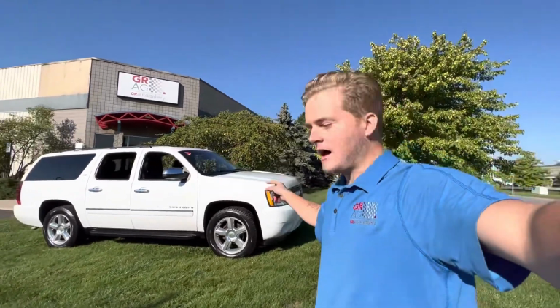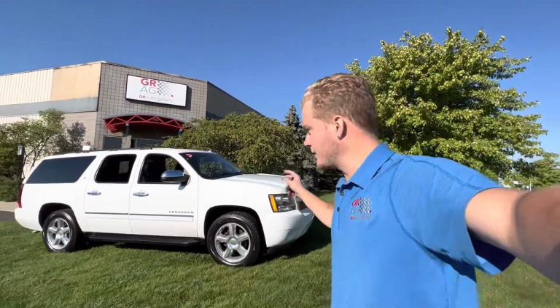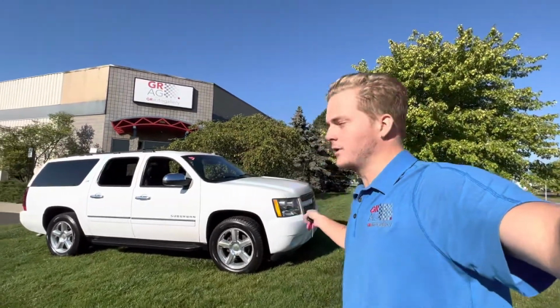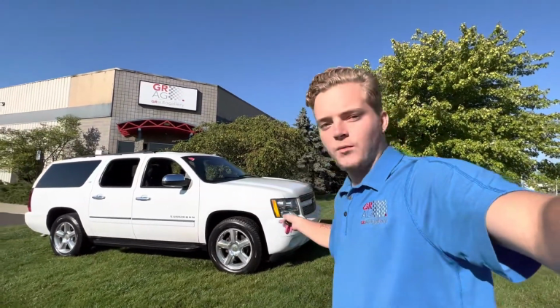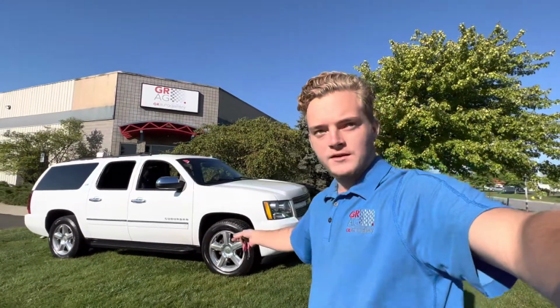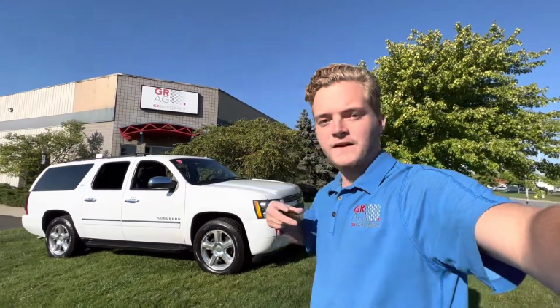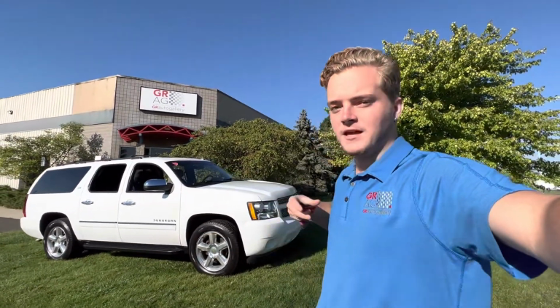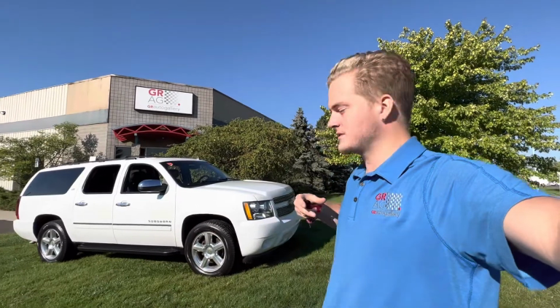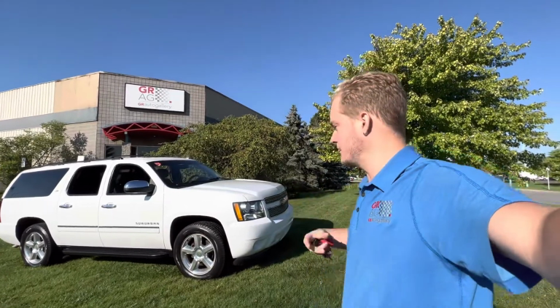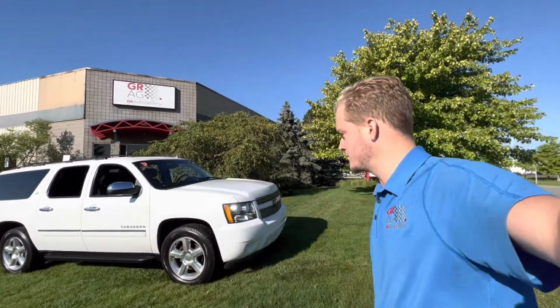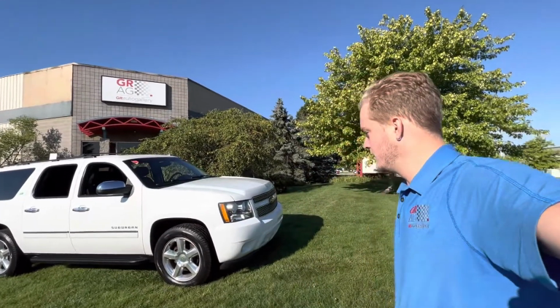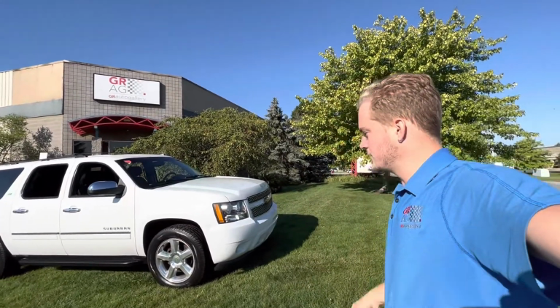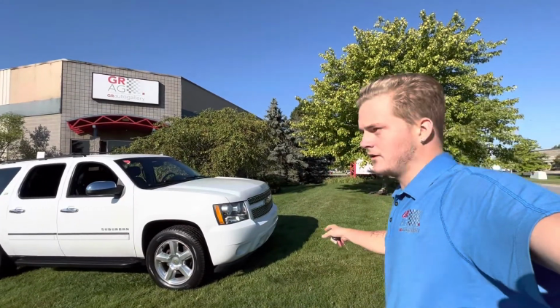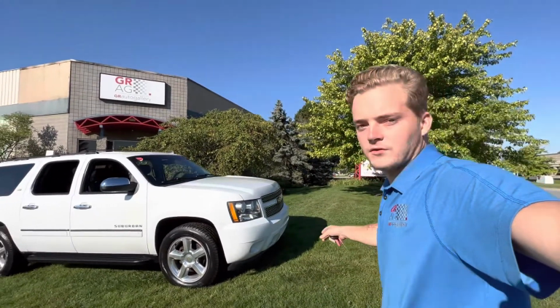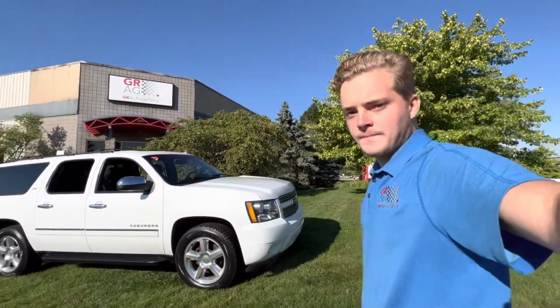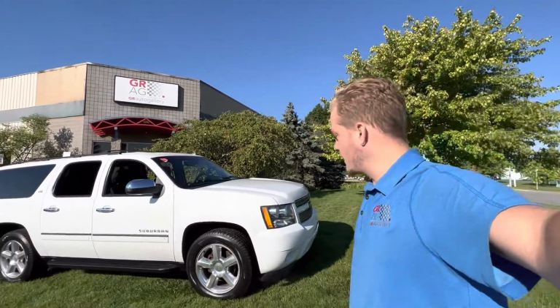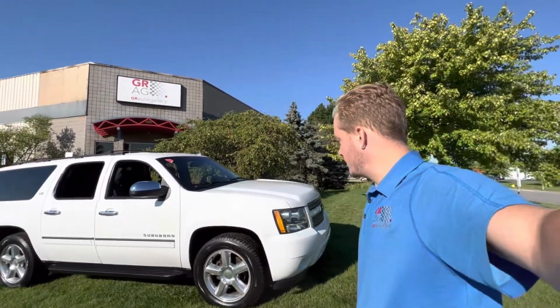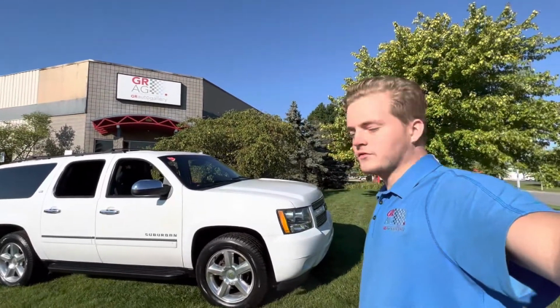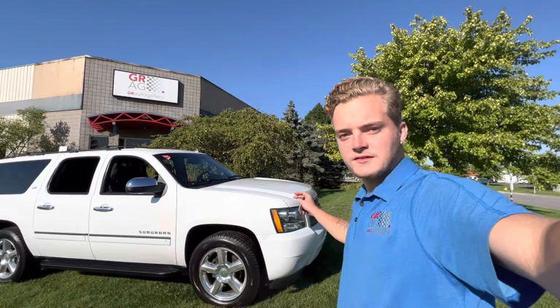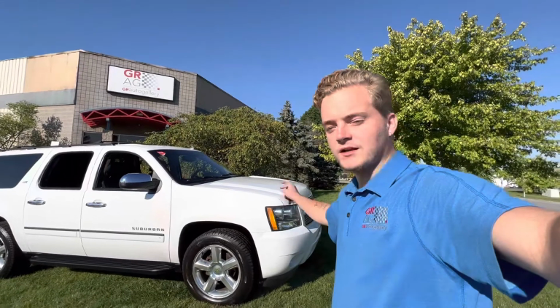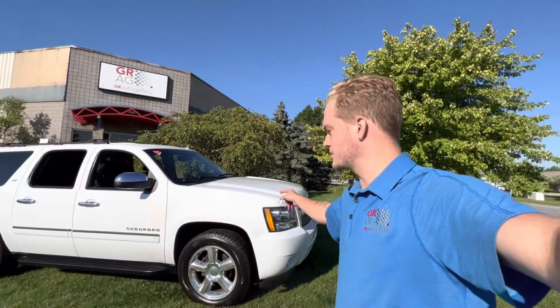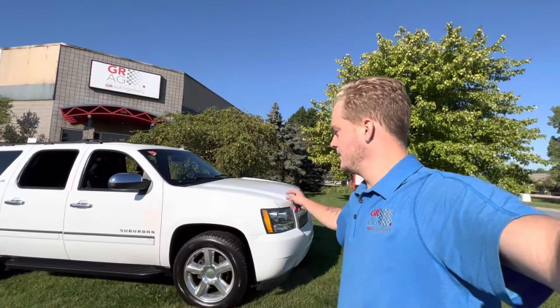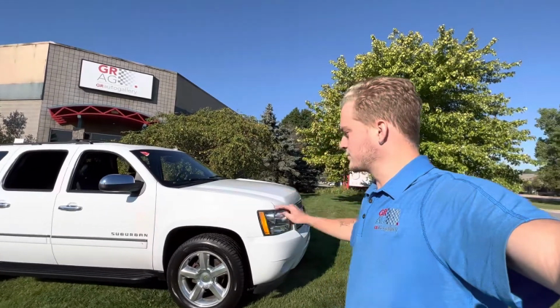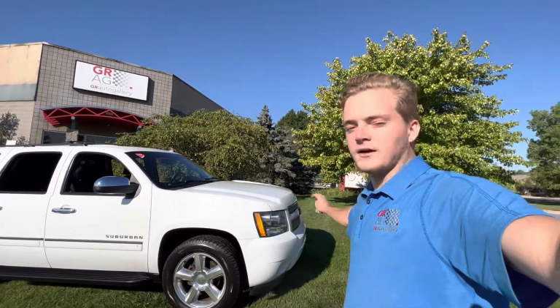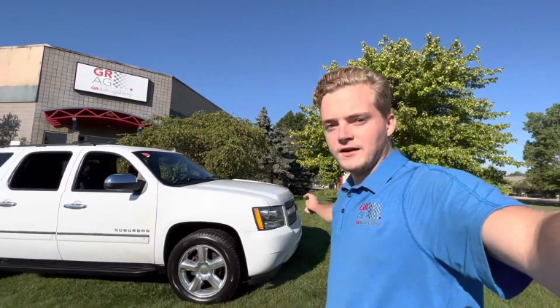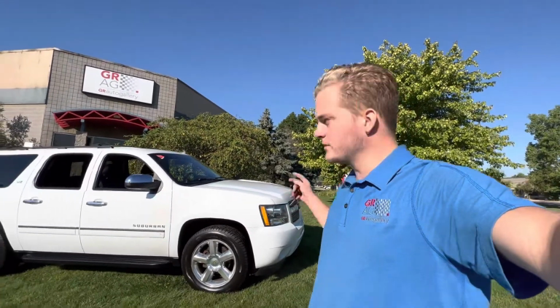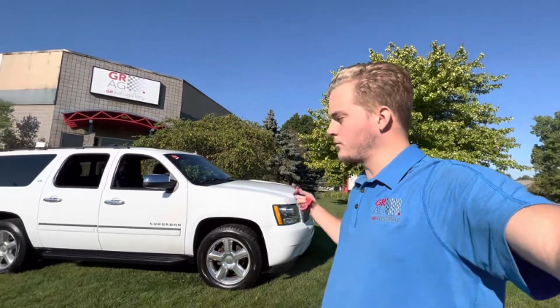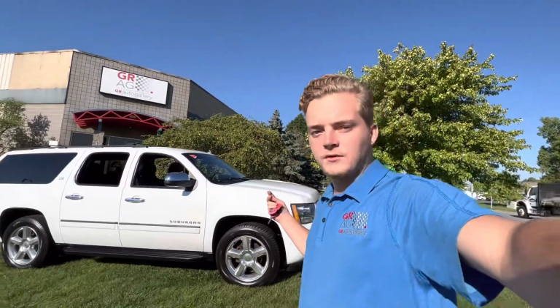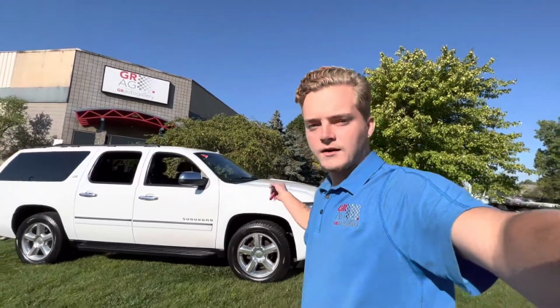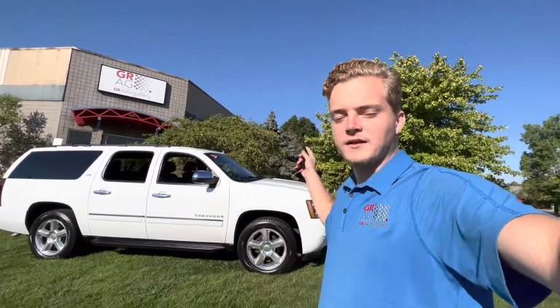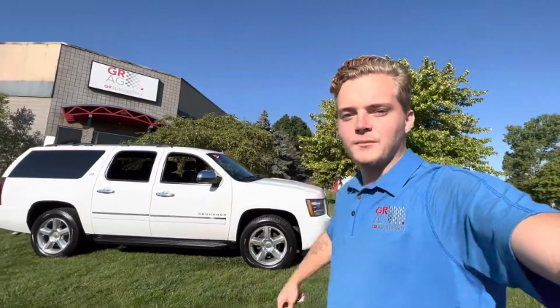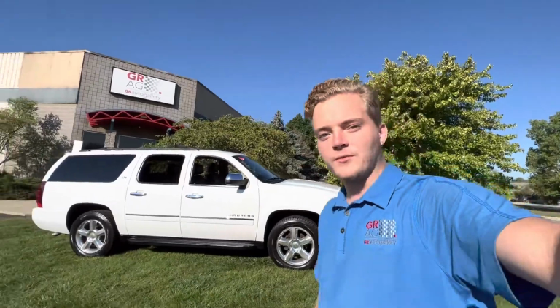I just want to make this quick video so you get to put a face to my name. I'm Steve, the sales manager for this vehicle at the gallery, and also so you get to see the truck in action. So let's just get right into the video, do a quick walk around, start it up, and then take it up and down the road.